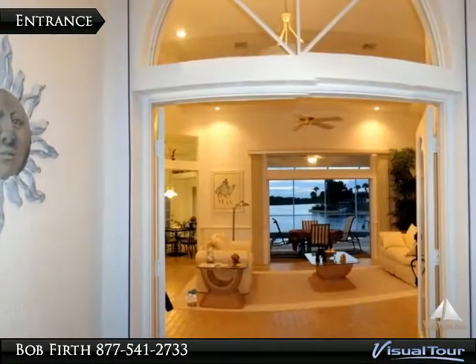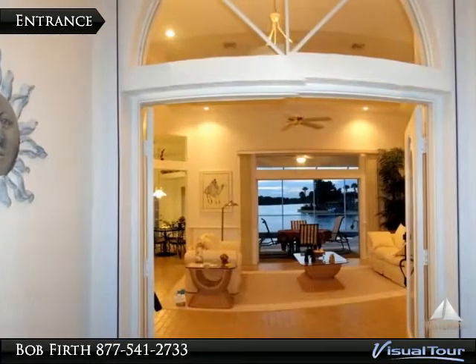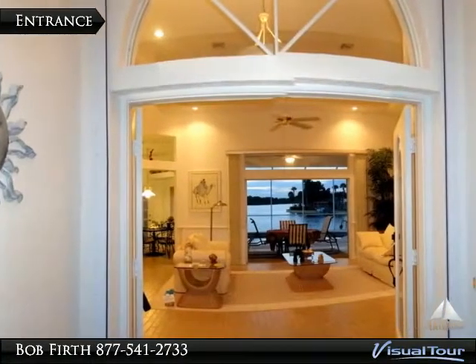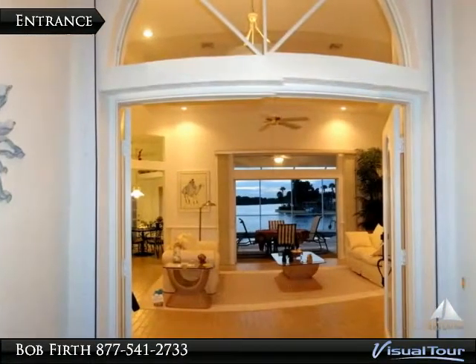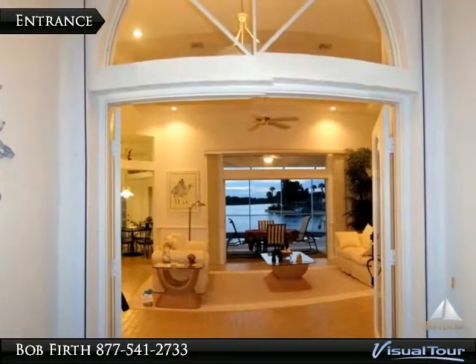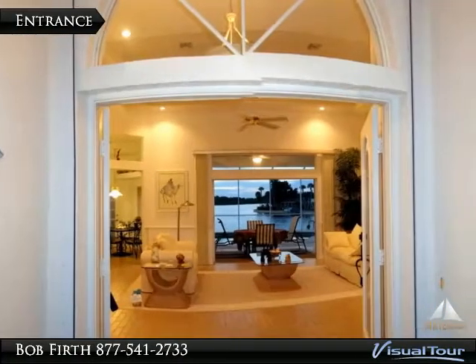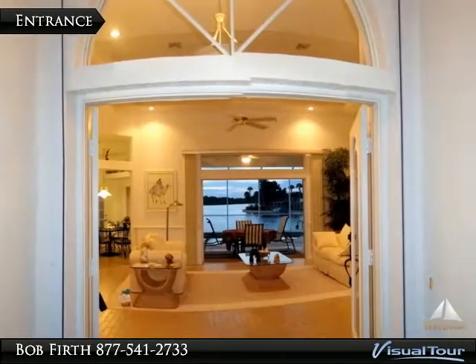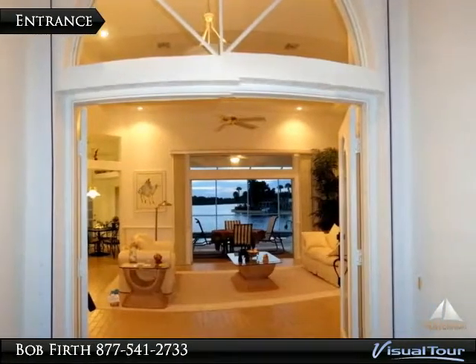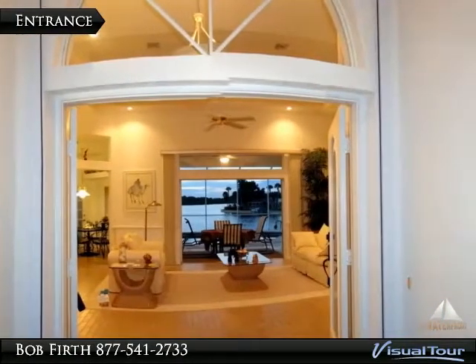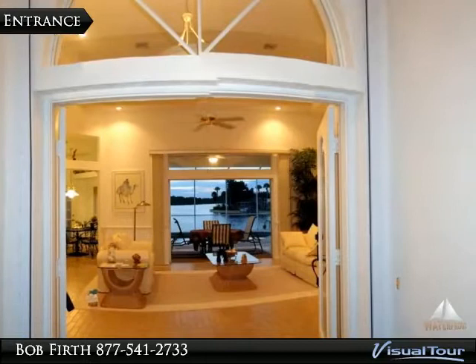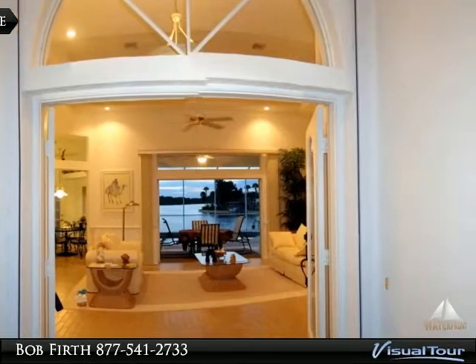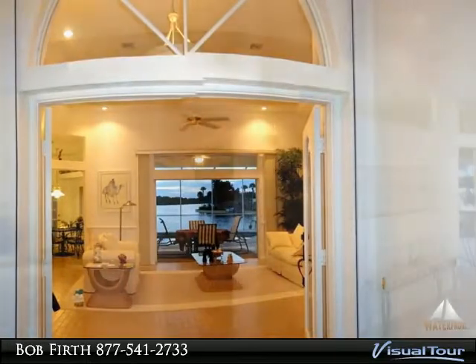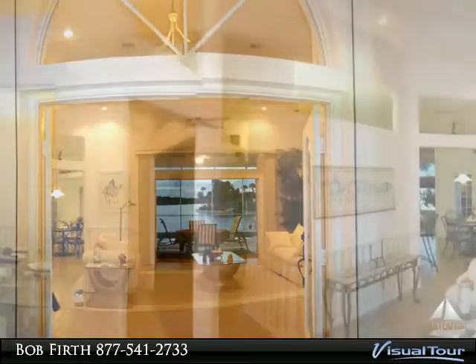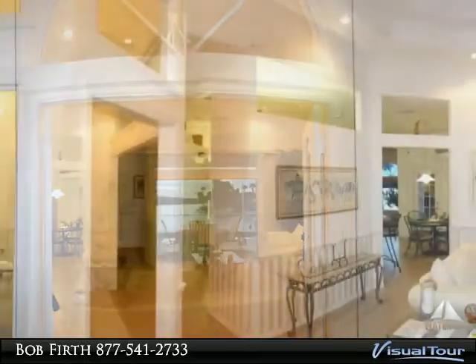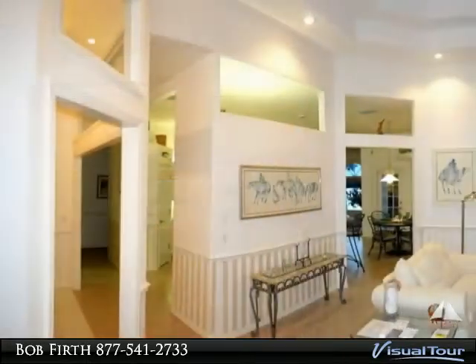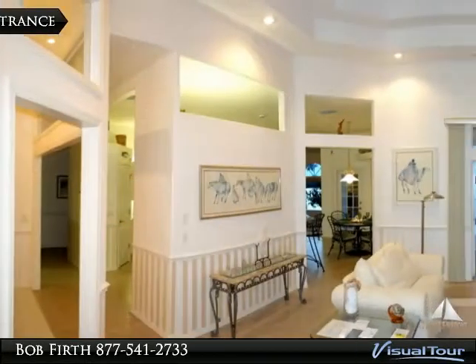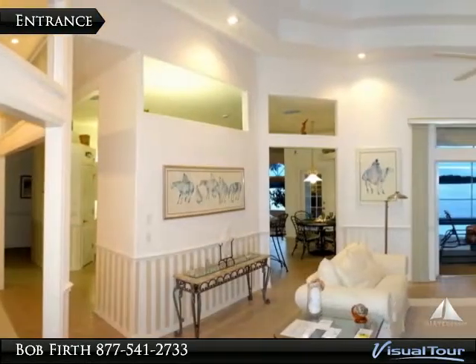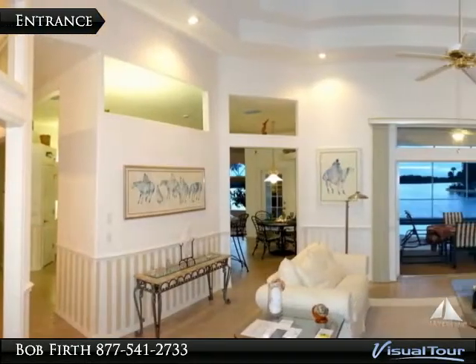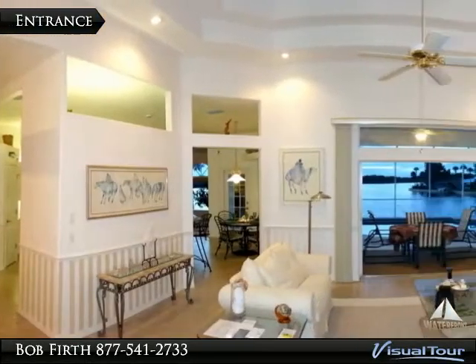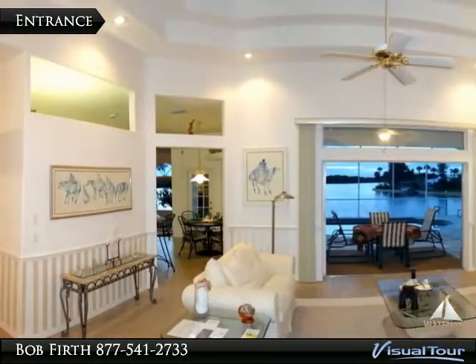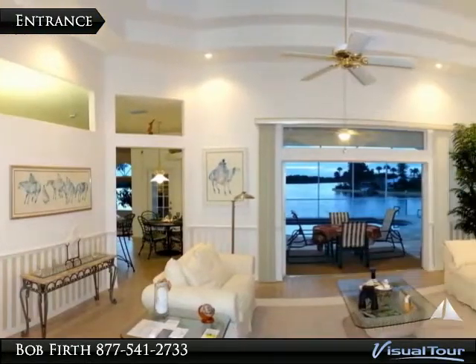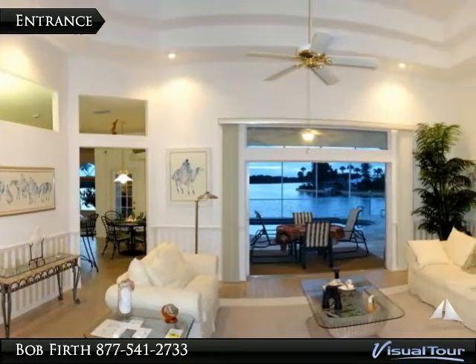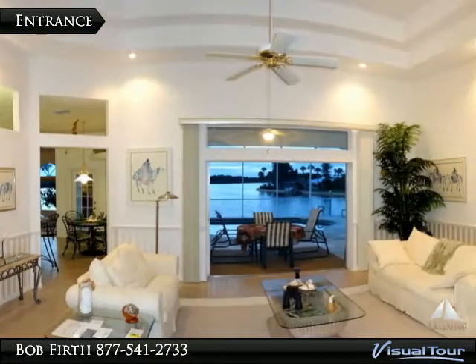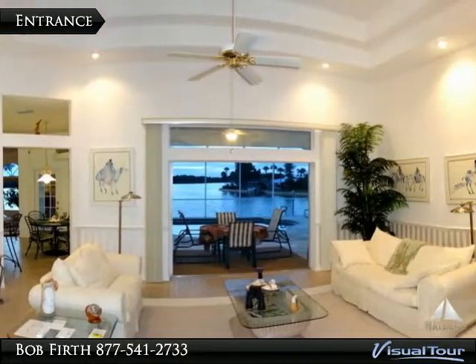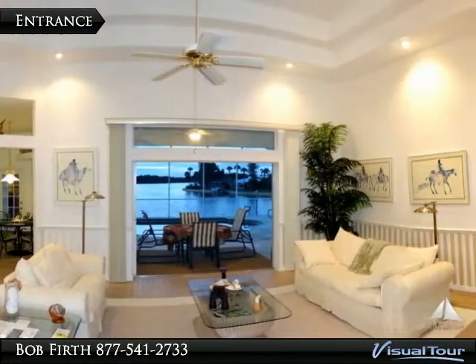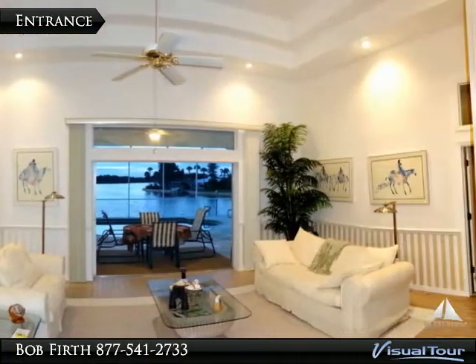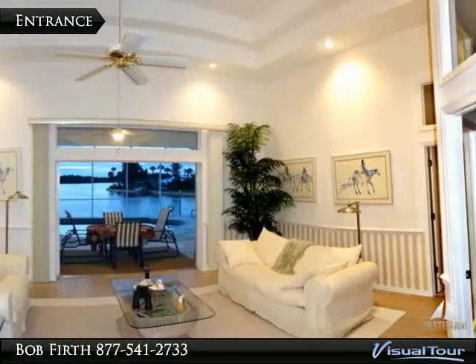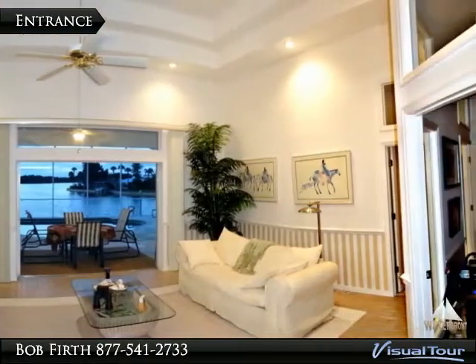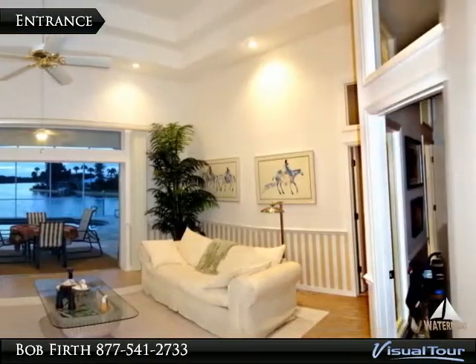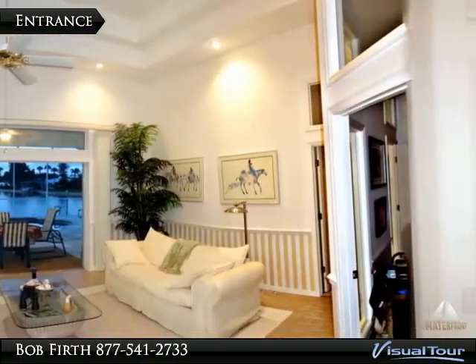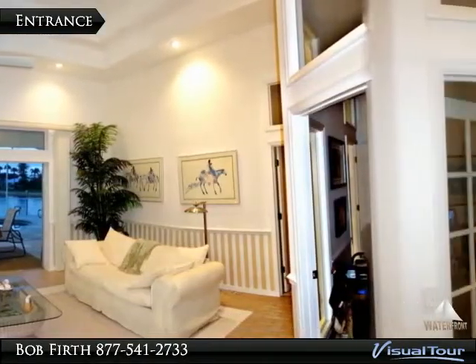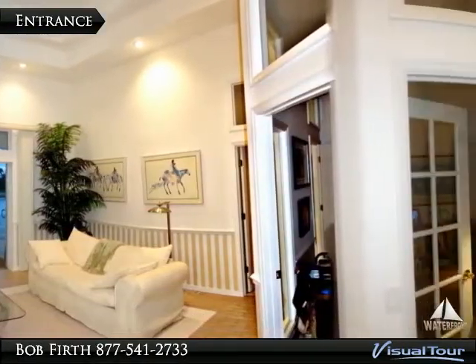Step inside the entrance and take in those incredible views of Coral Creek. The living room has designer tile floors that resemble wood, double tray ceilings, and features an 8-foot pocket slider to the lanai.